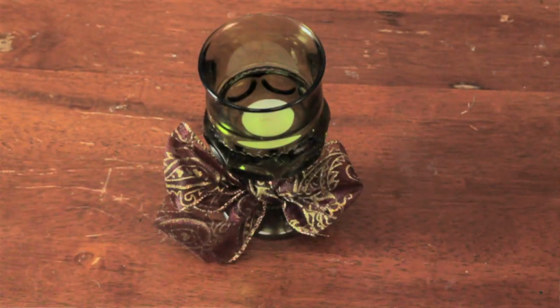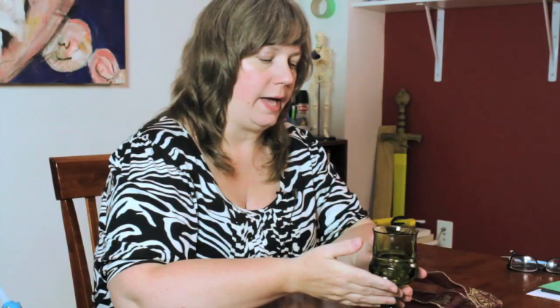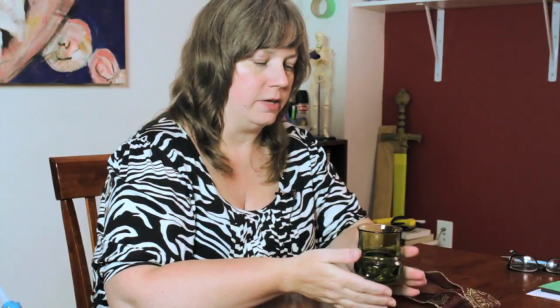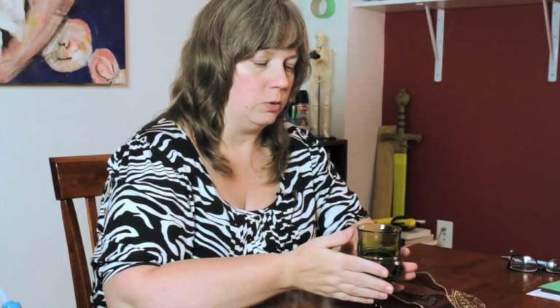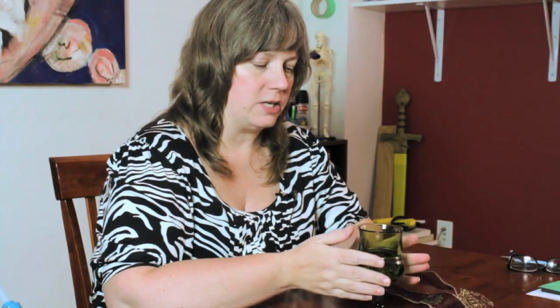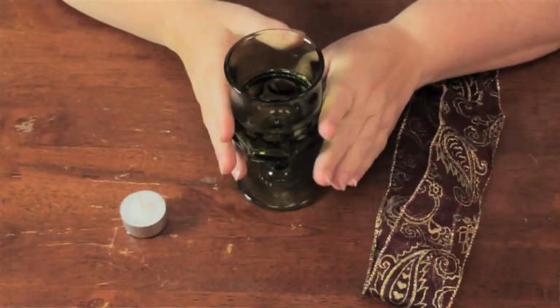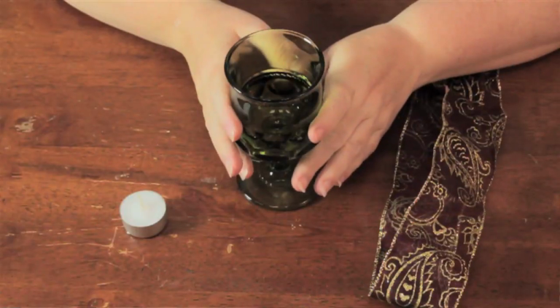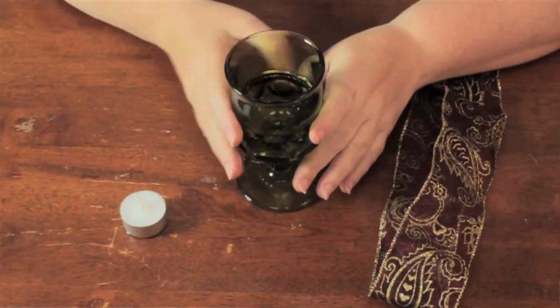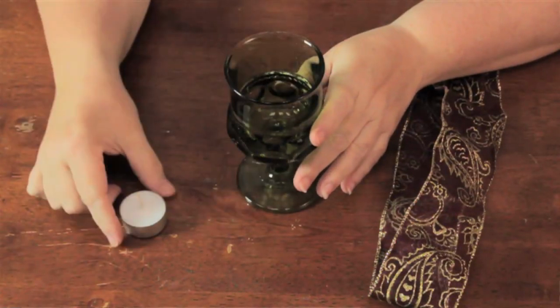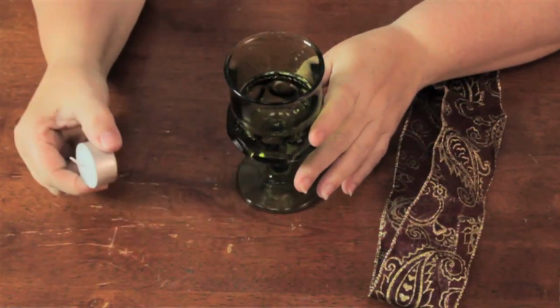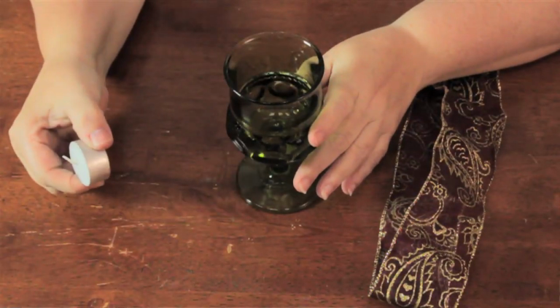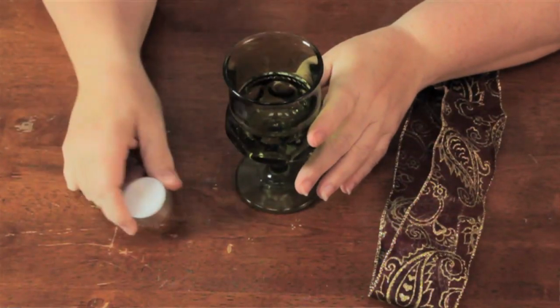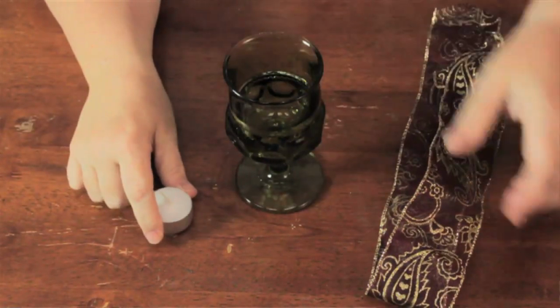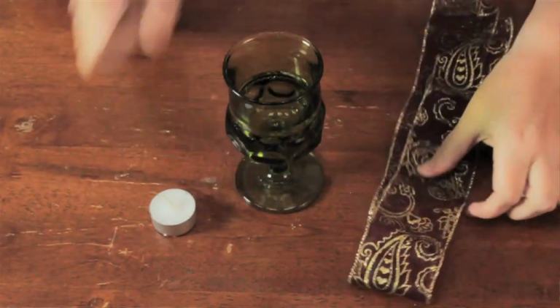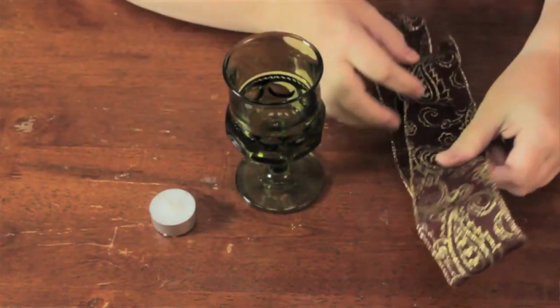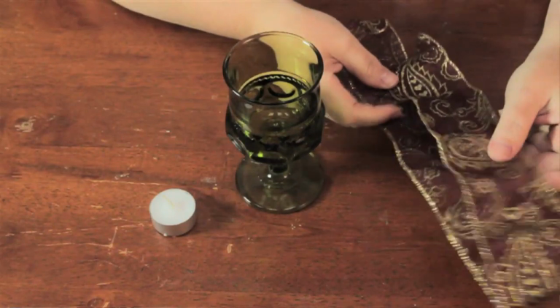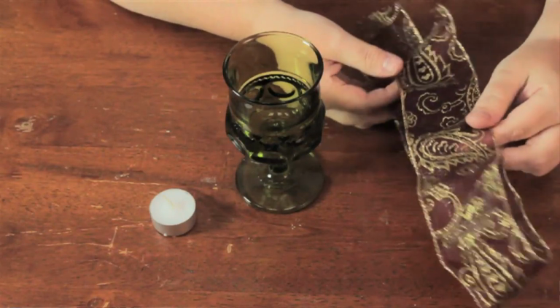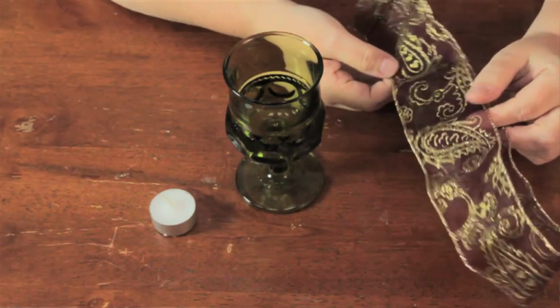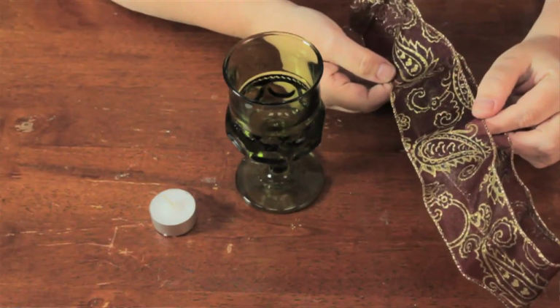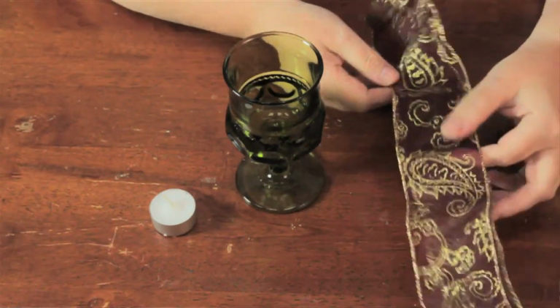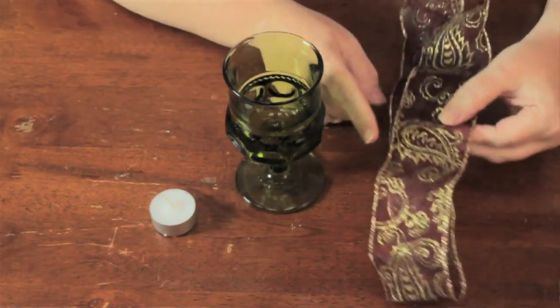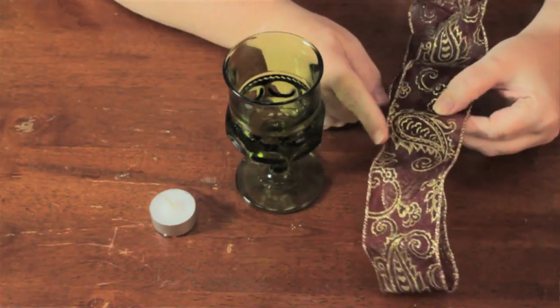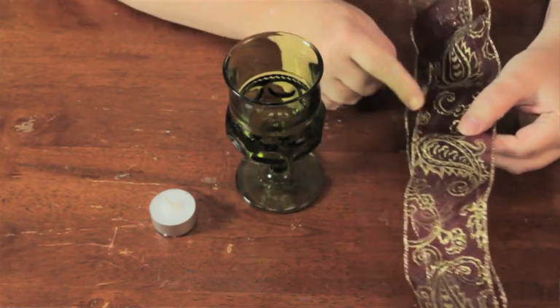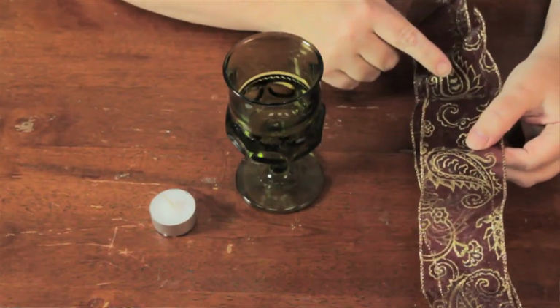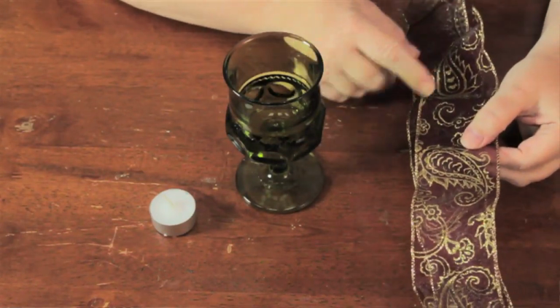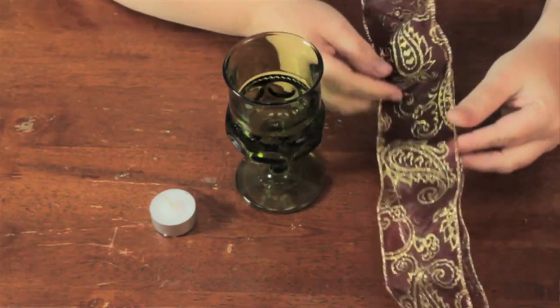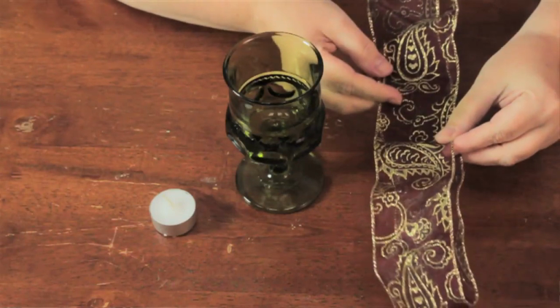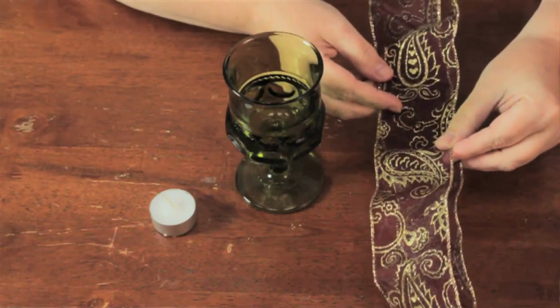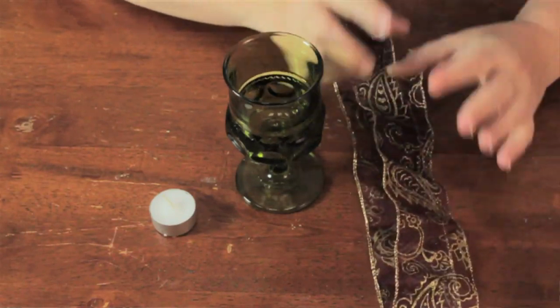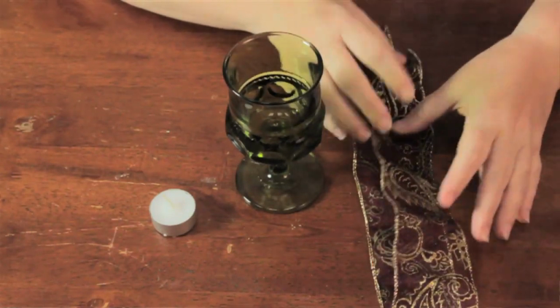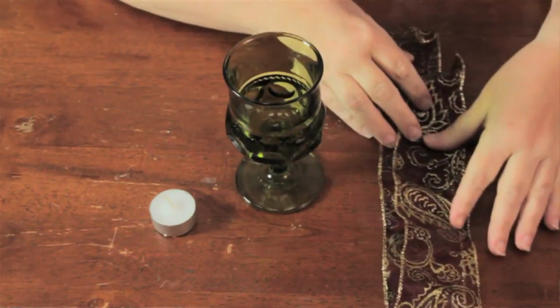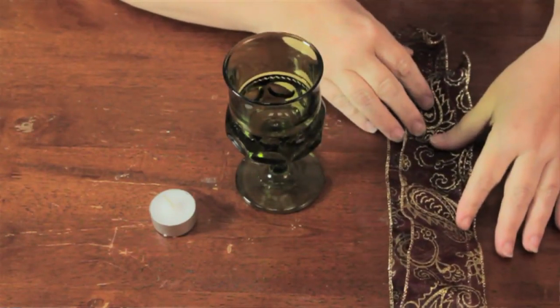Here I have an old-fashioned goblet, a small tea light candle, and some metallic ribbon that has wire along the edges so it holds the shape that you put it into pretty well.